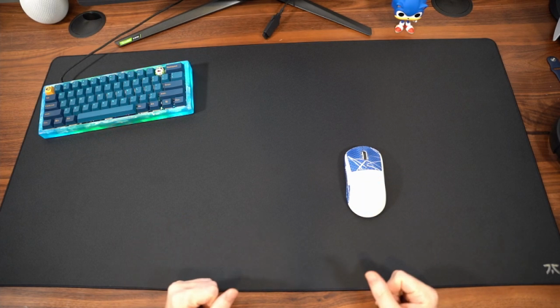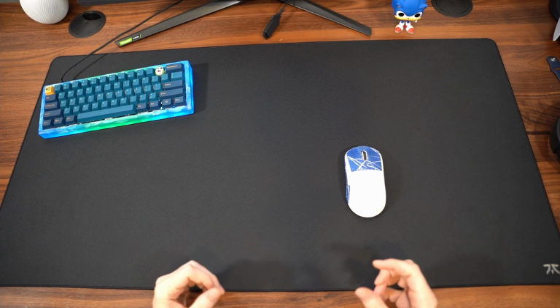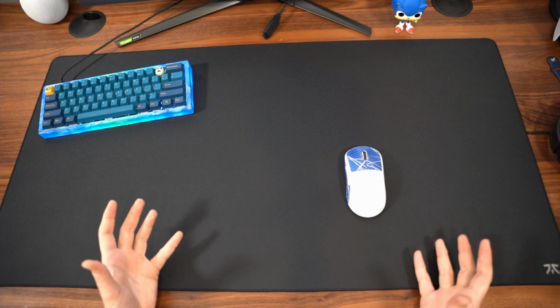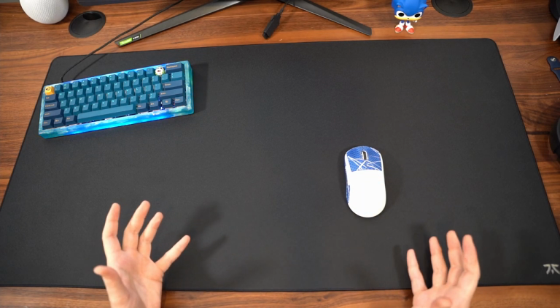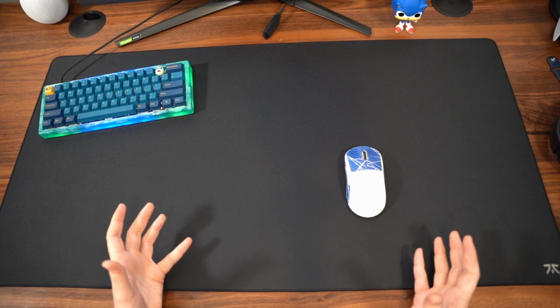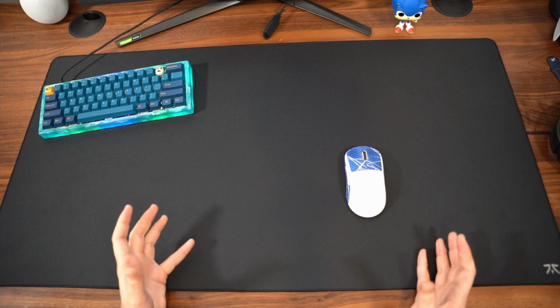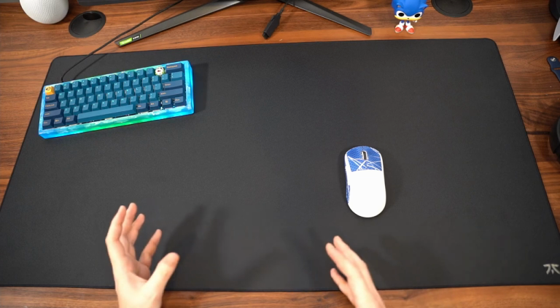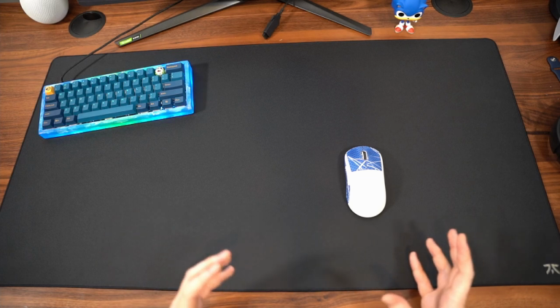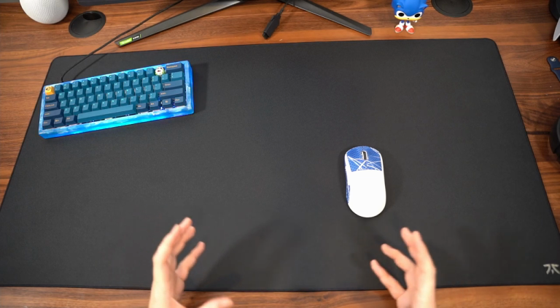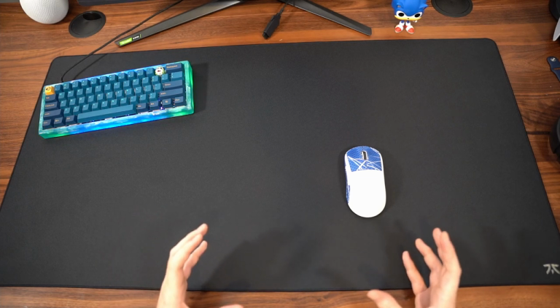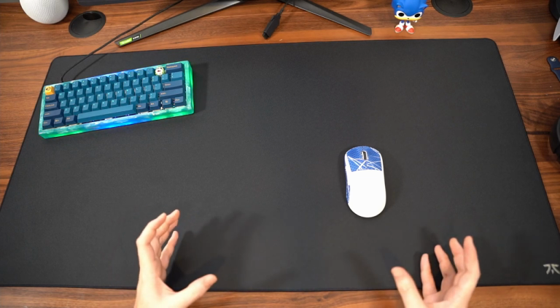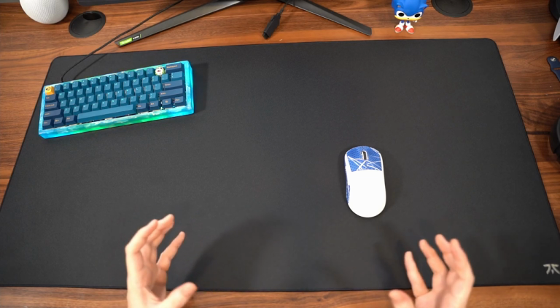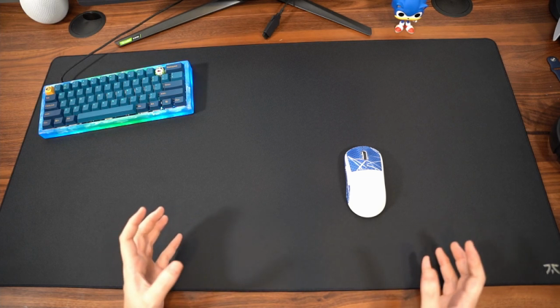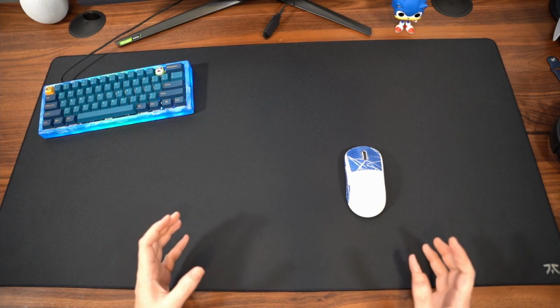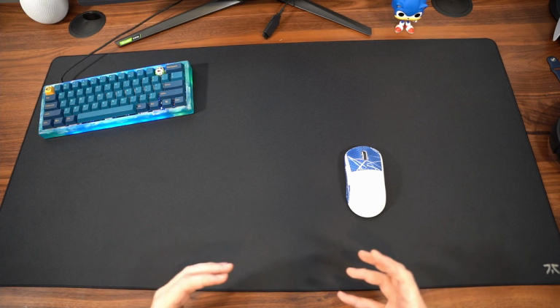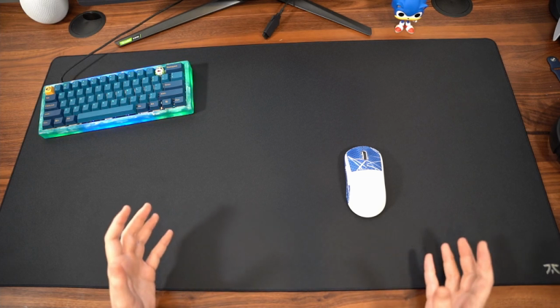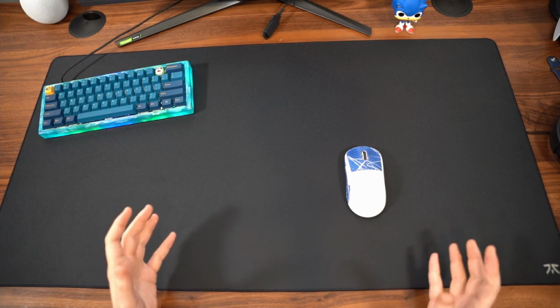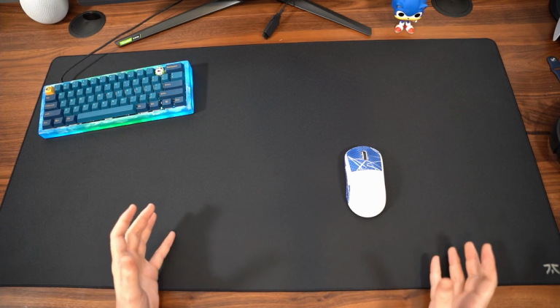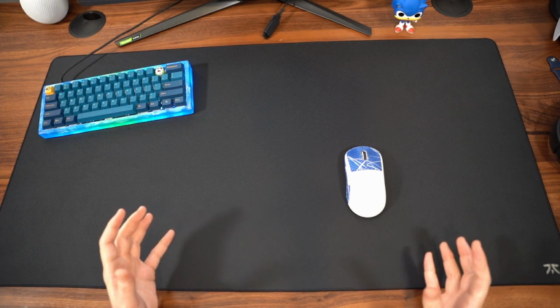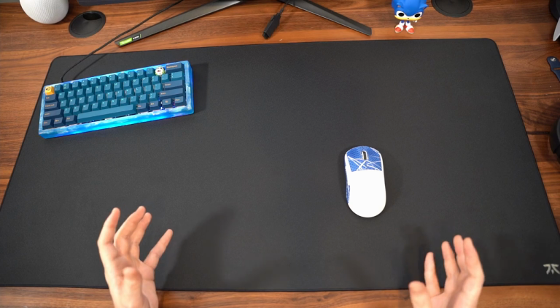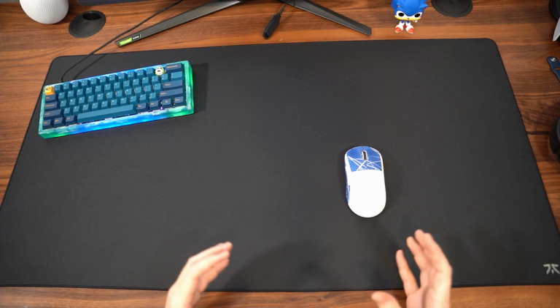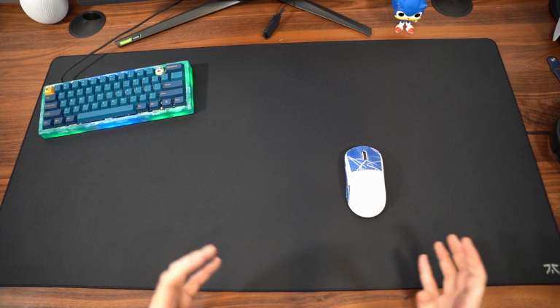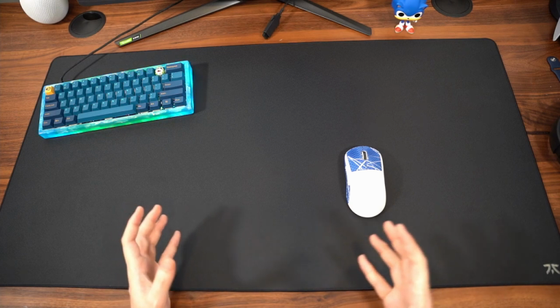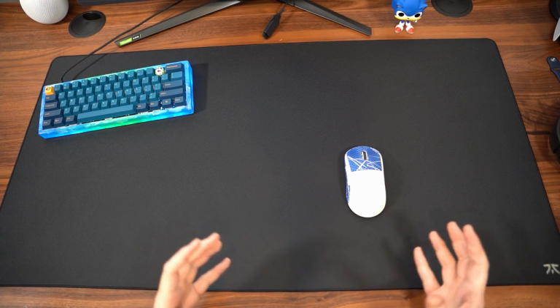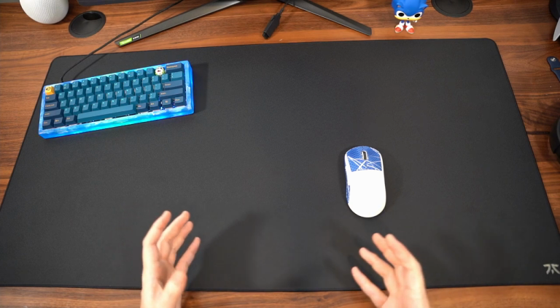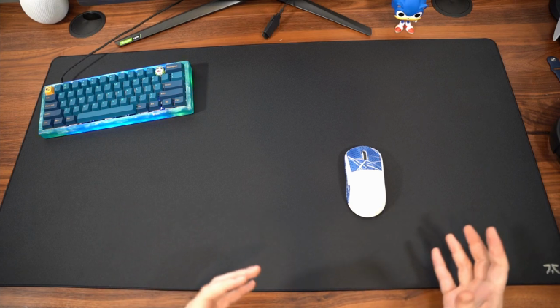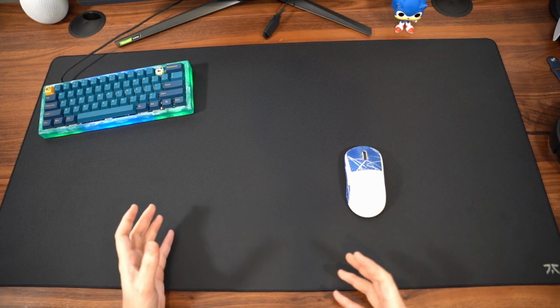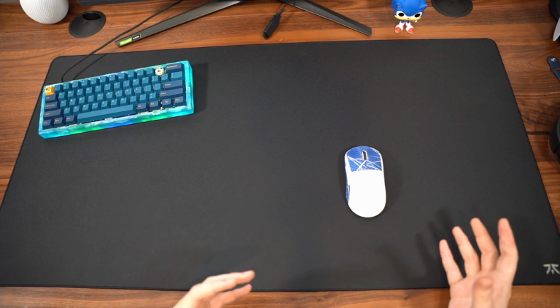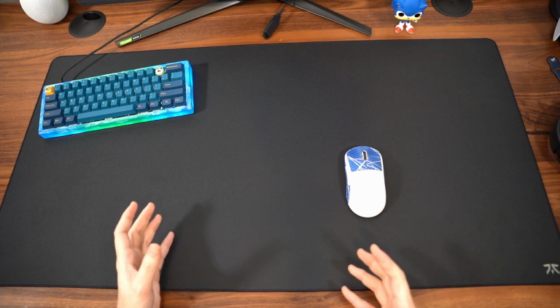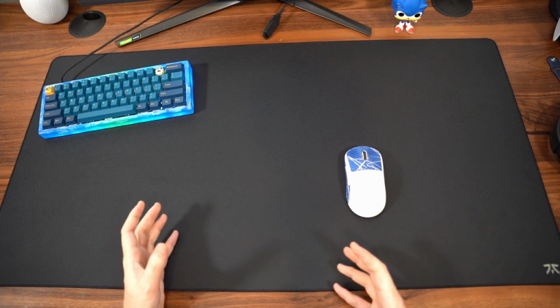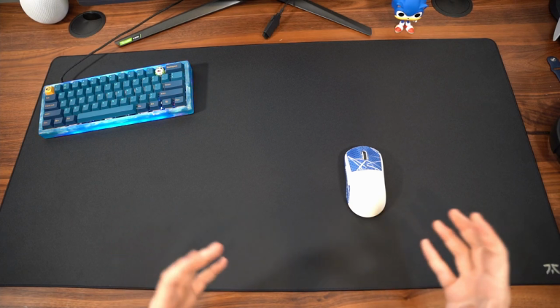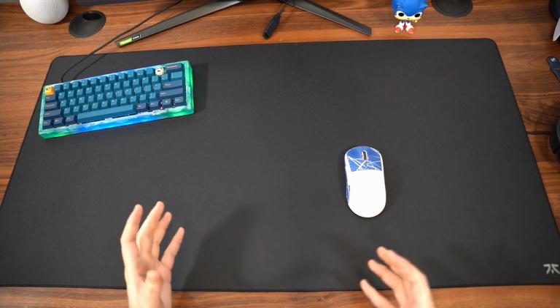I do want to show you guys some Apex clips and show you how I play with the pad in-game. I am also going to show you some Valorant clips, because again, the pad does a very good job transitioning between both games.